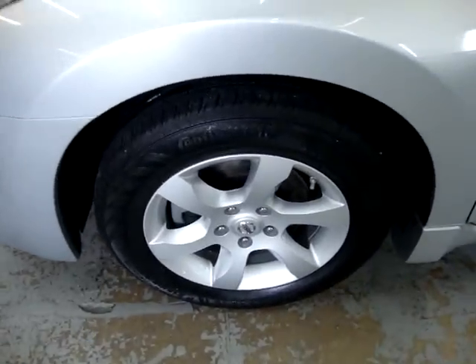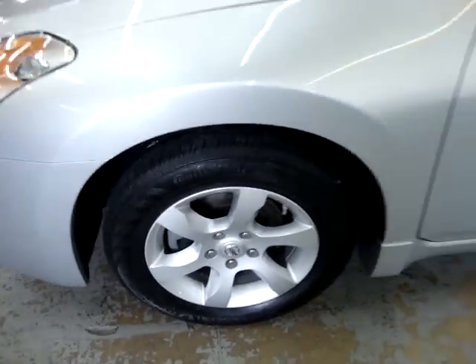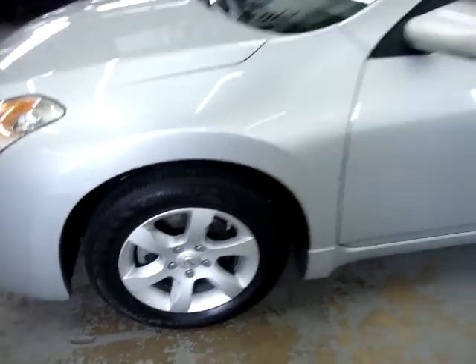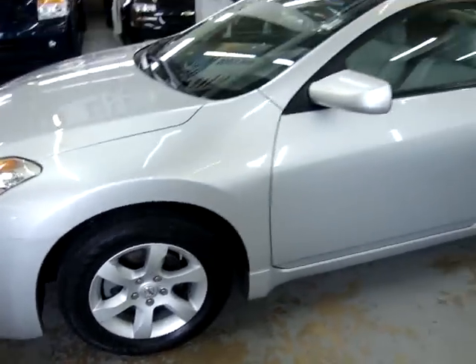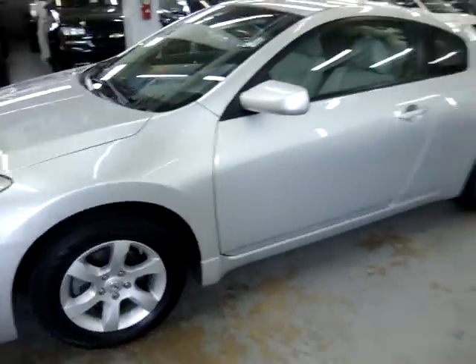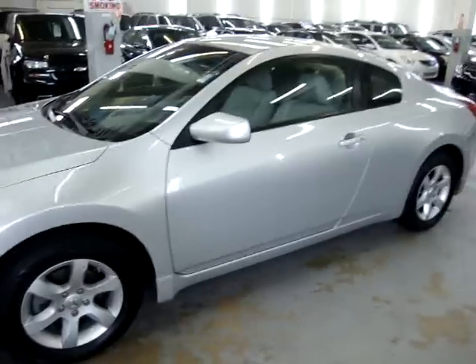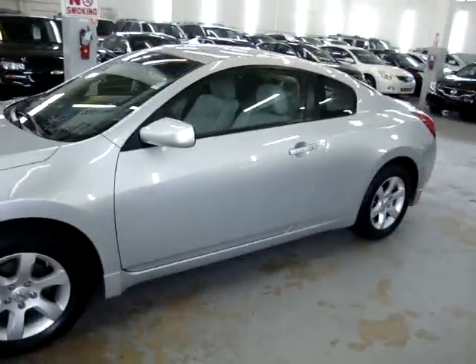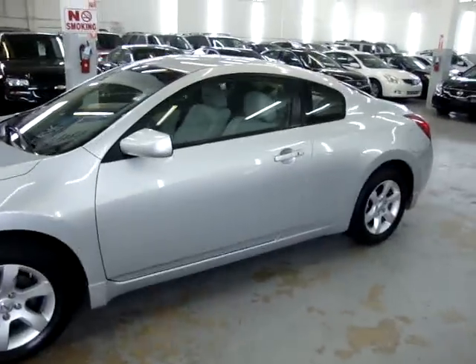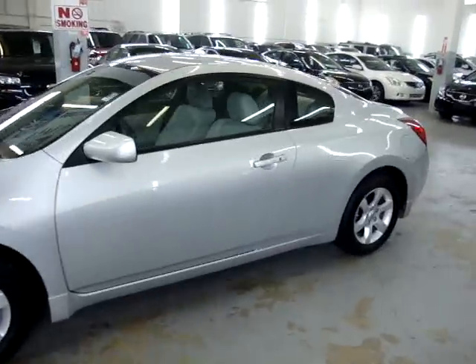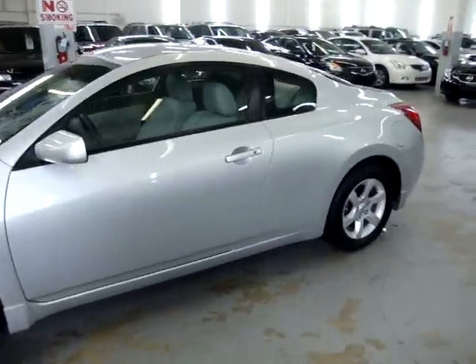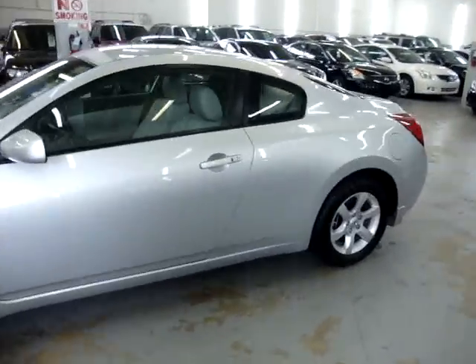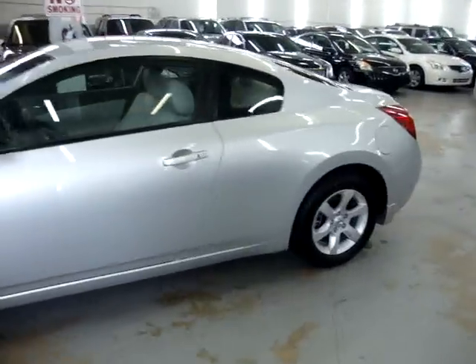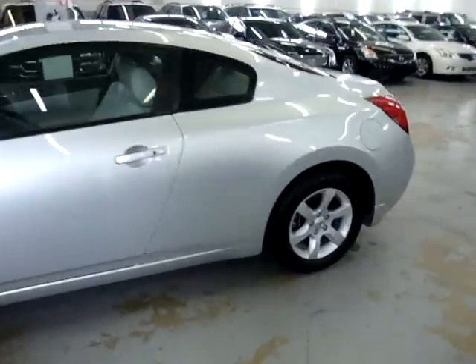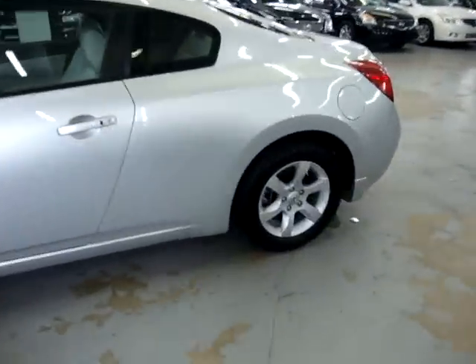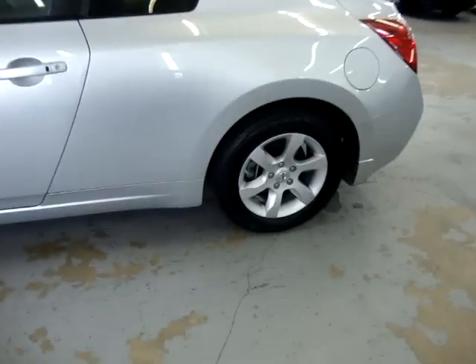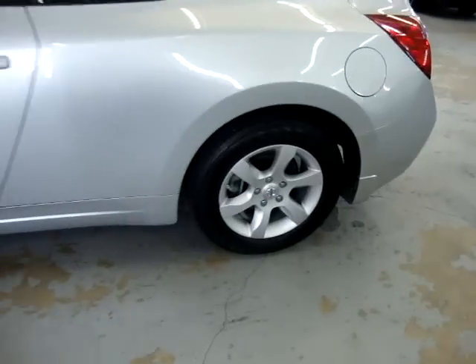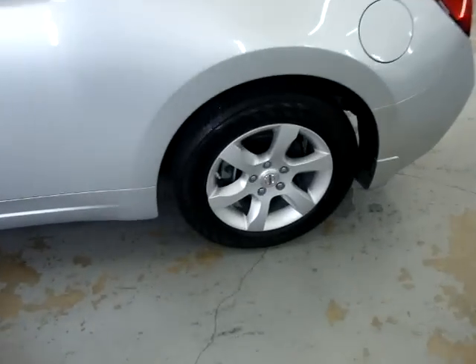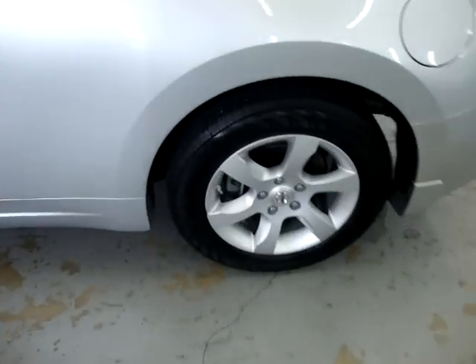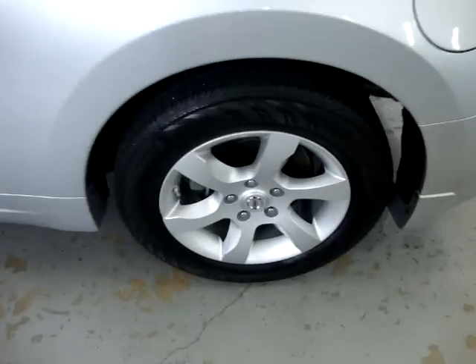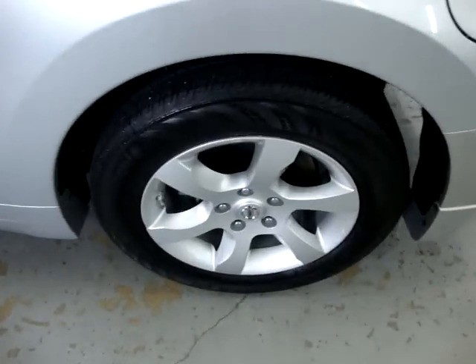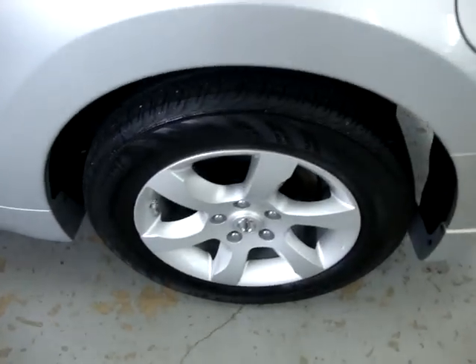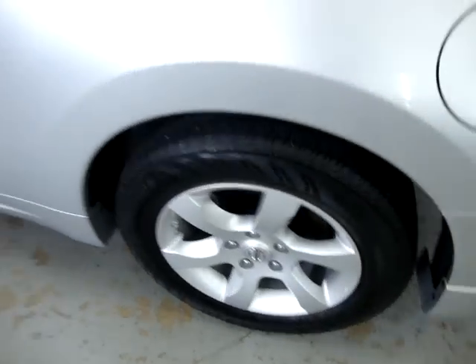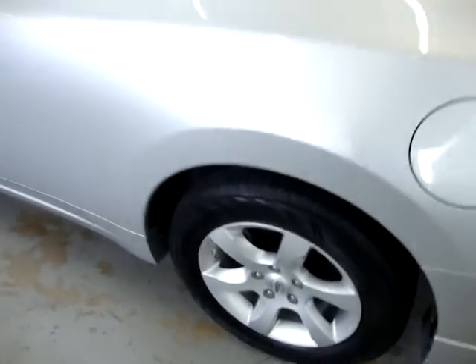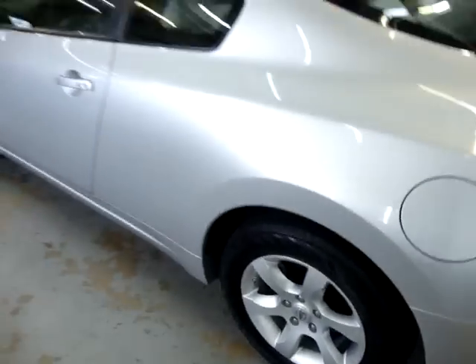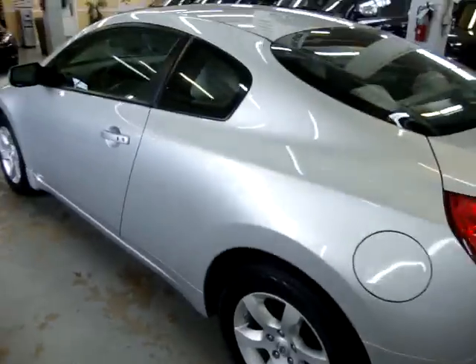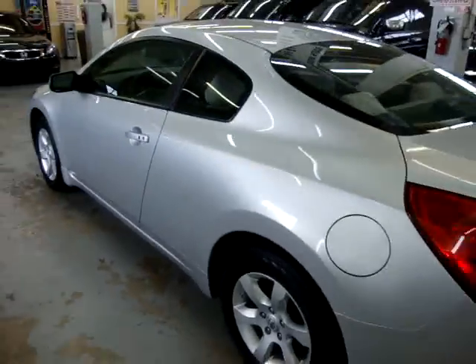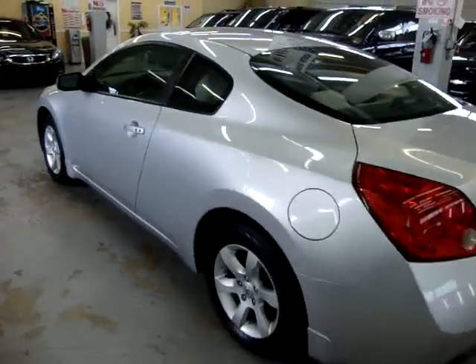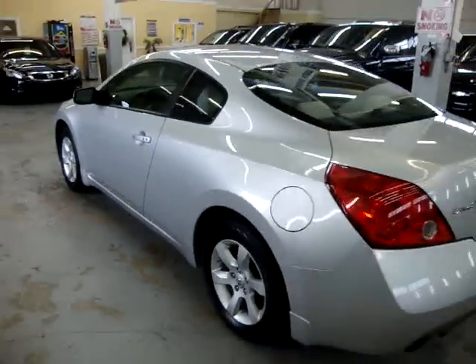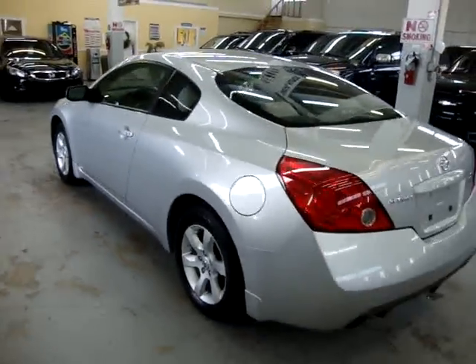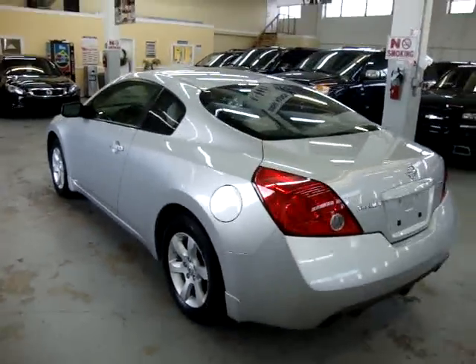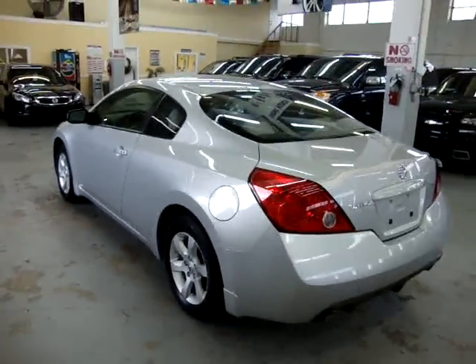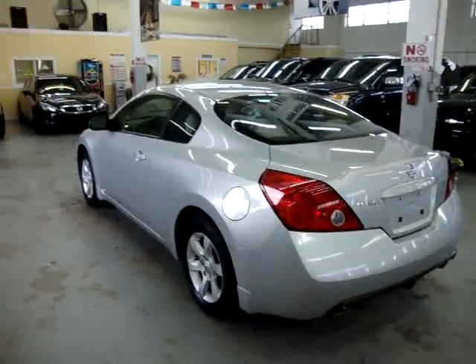Alloy wheels, four-wheel disc brakes, tire pressure monitoring sensors. Has no damage, no dents, no hail damage, no love bugs, no bird droppings on the top surfaces, no major scratches or touch-ups of any kind.